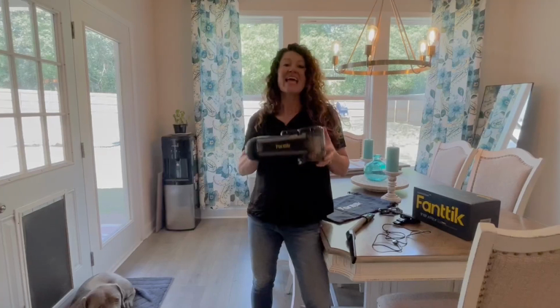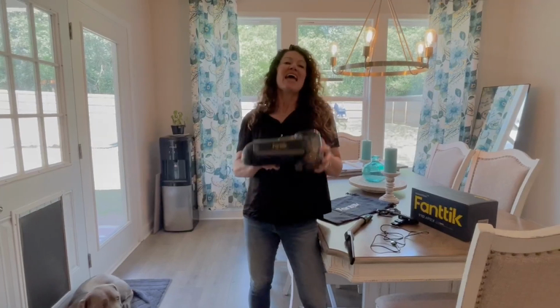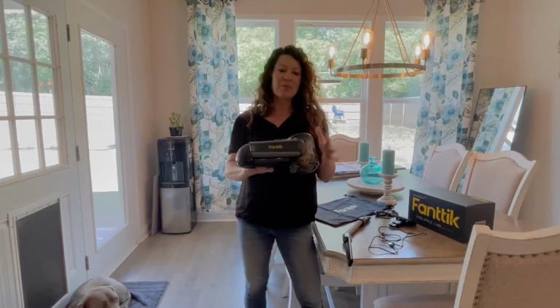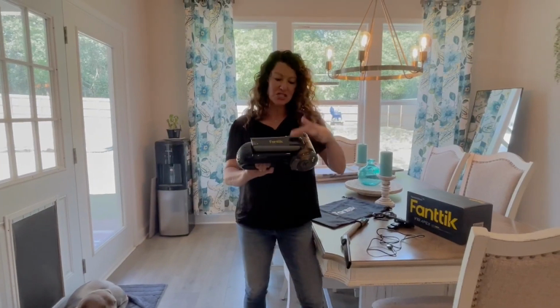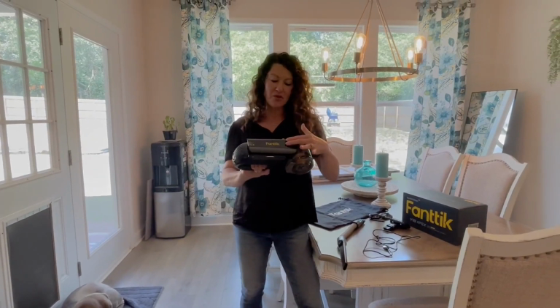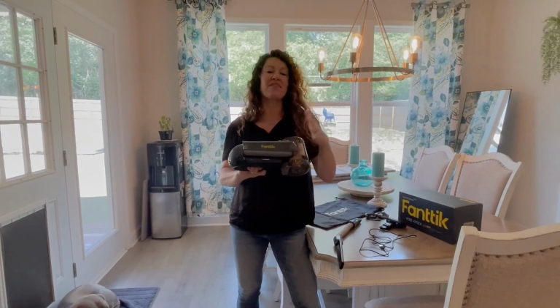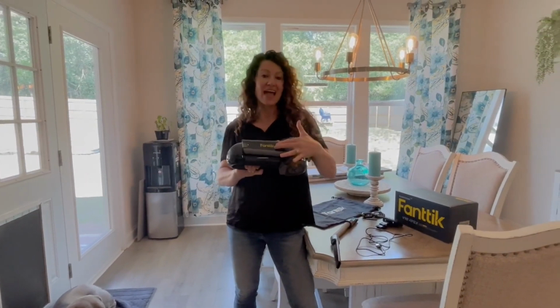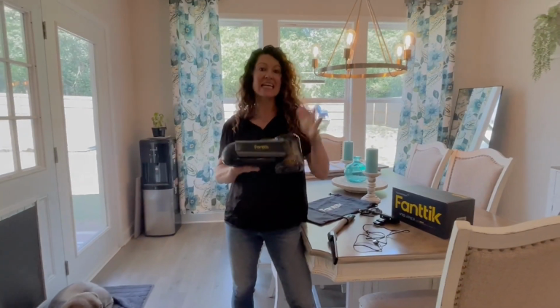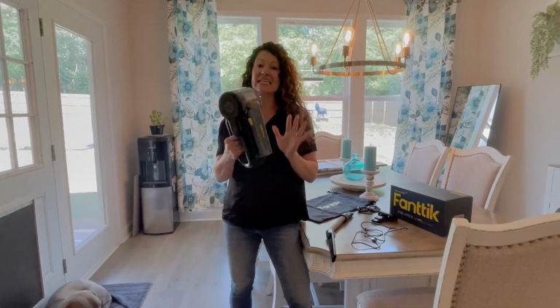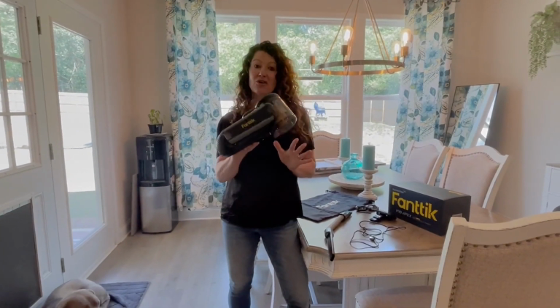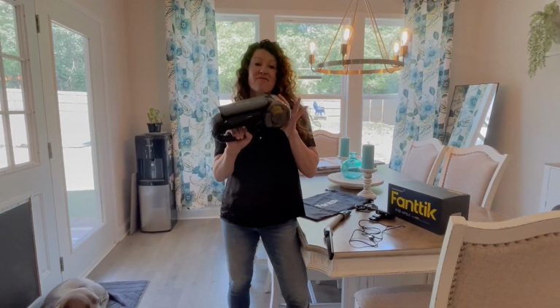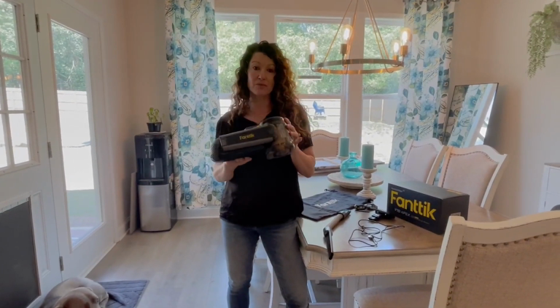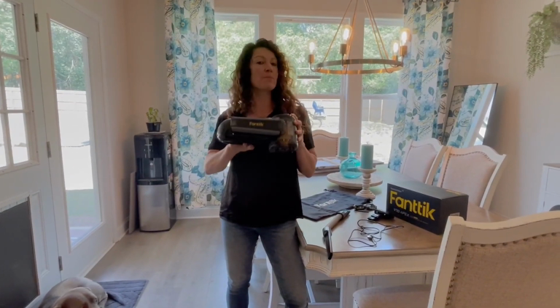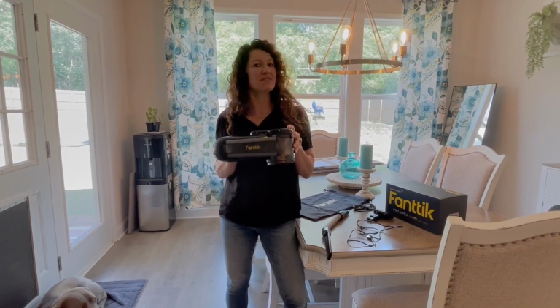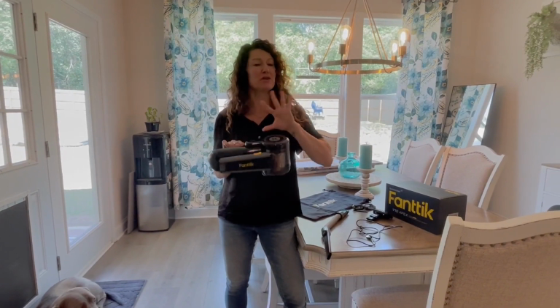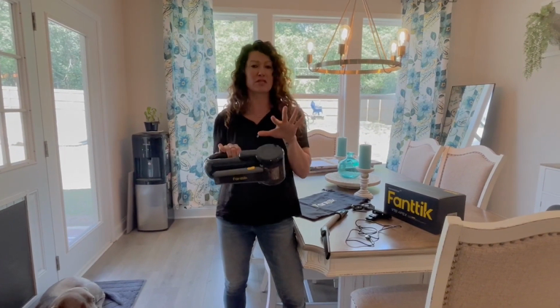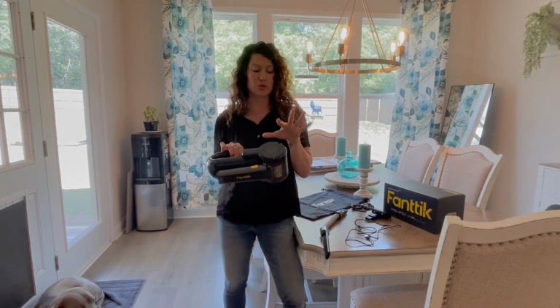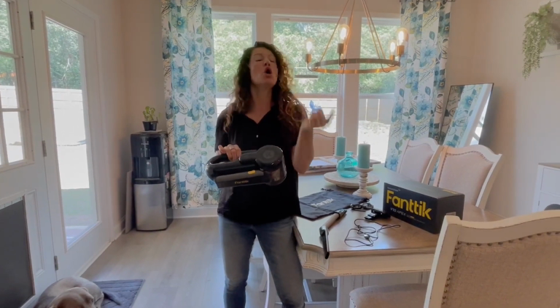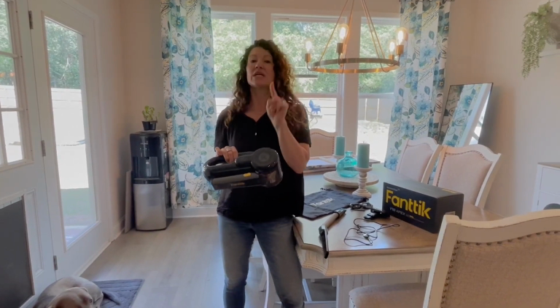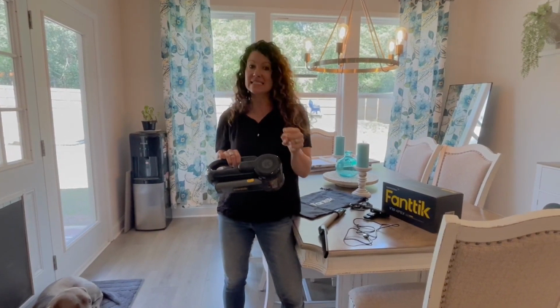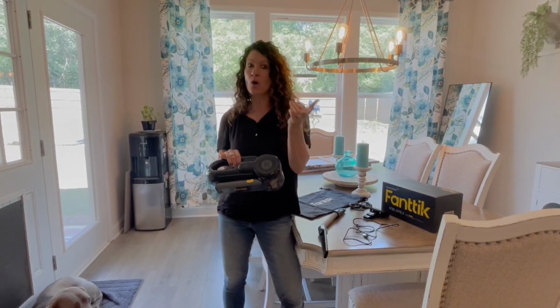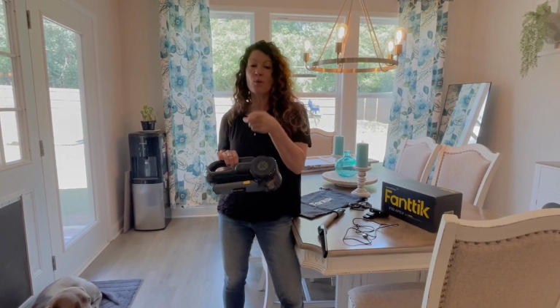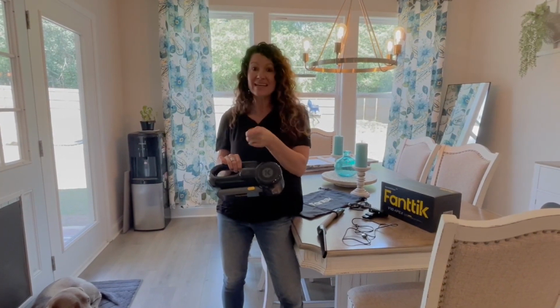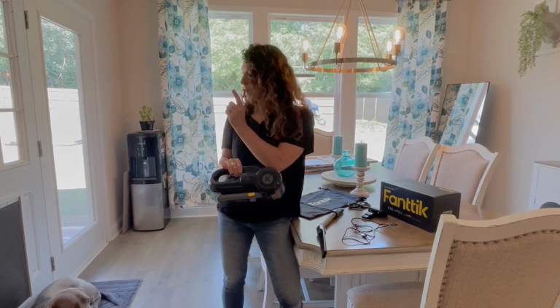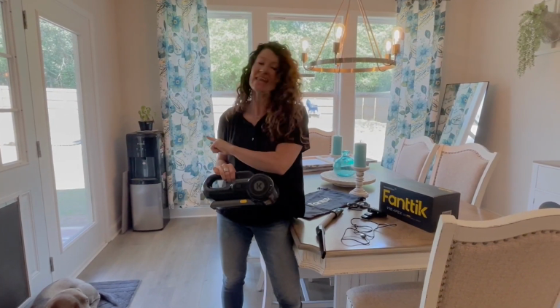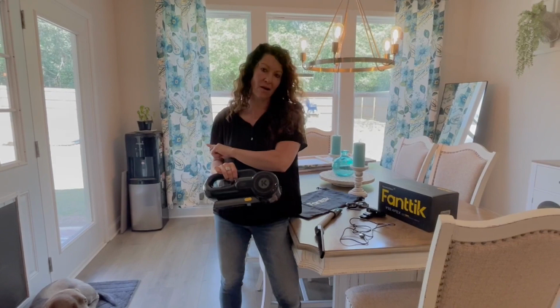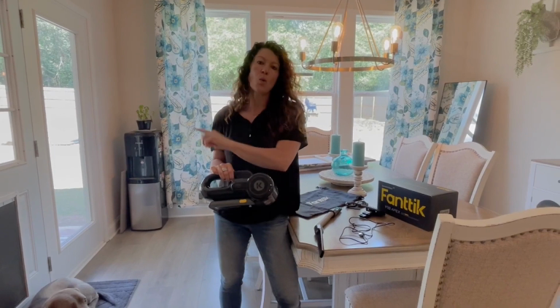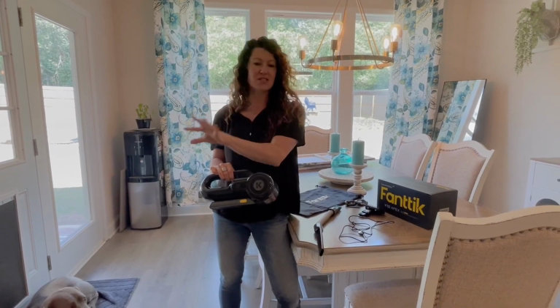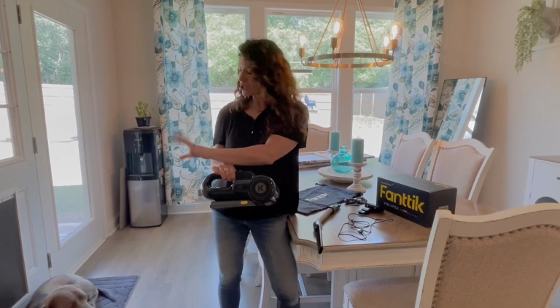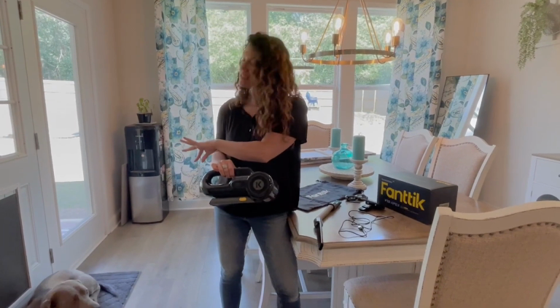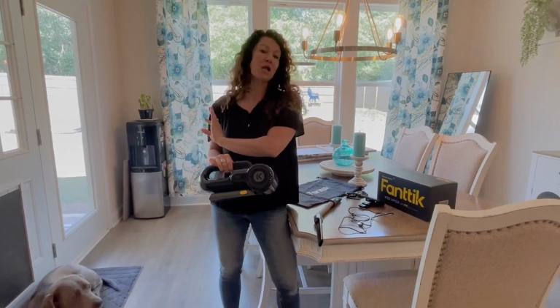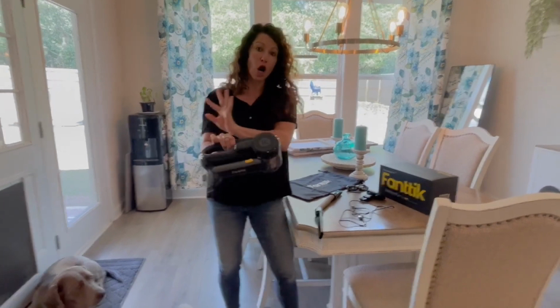Hey there, hopping on to share with you about the Fantec handheld vacuum. The company sent this to me so I could give this up-close look. We're going to test it out on important things like pet hair, and we're going to test it on hard surface as well as carpet.